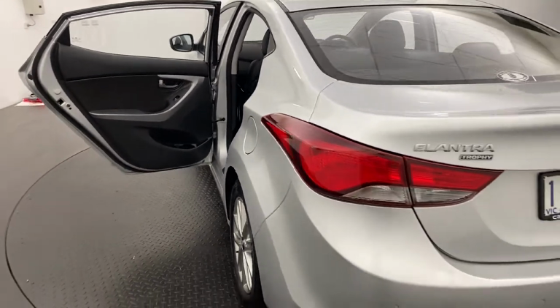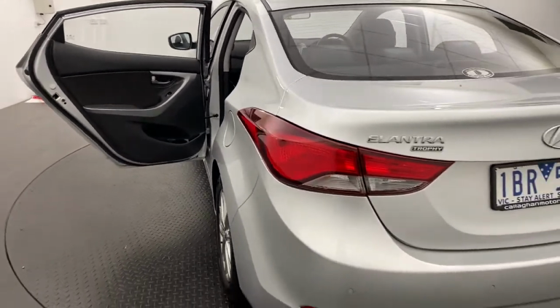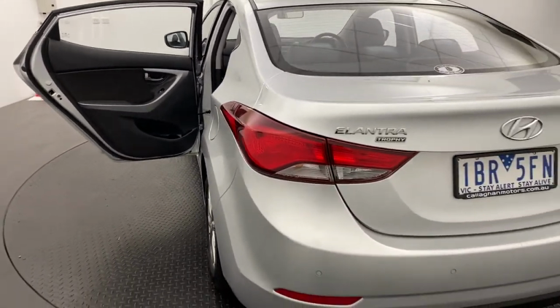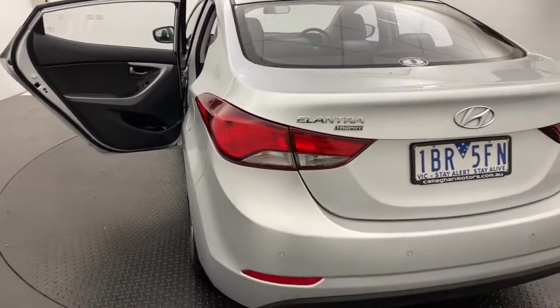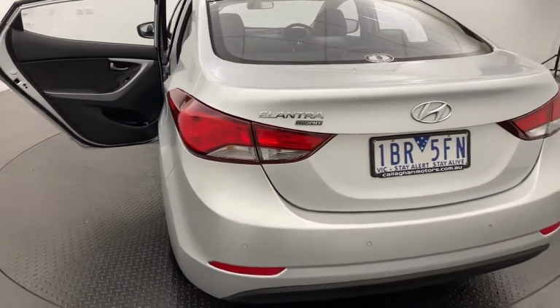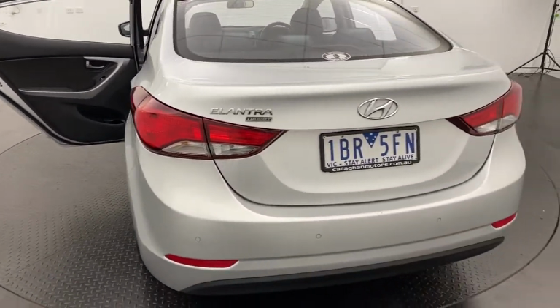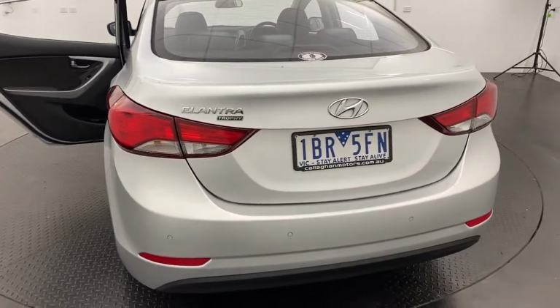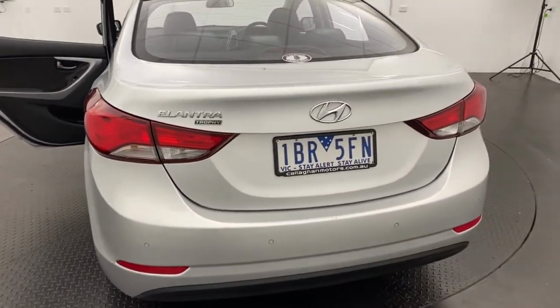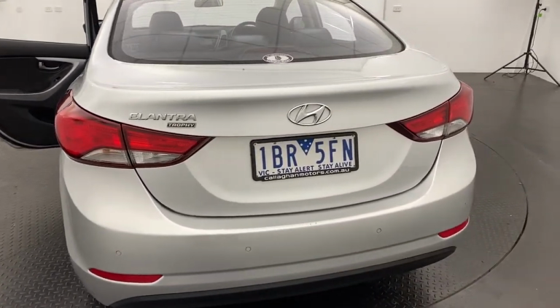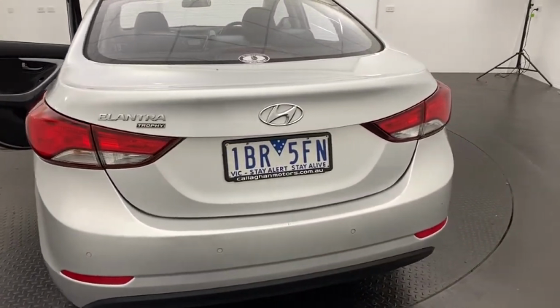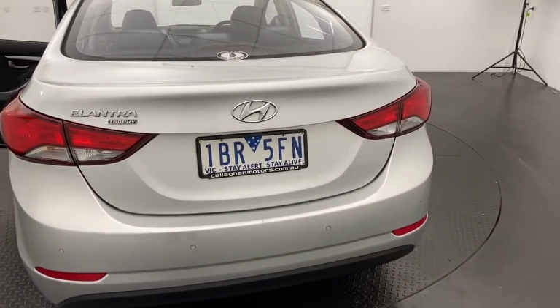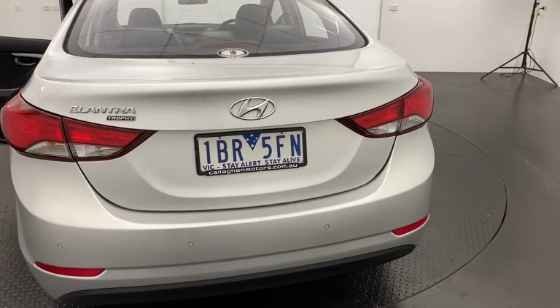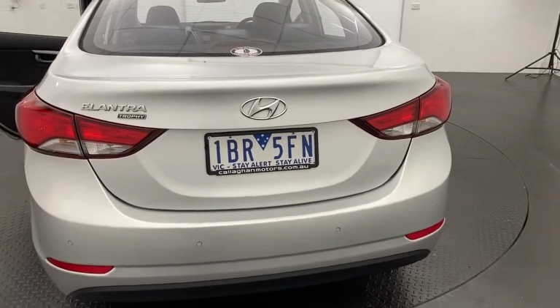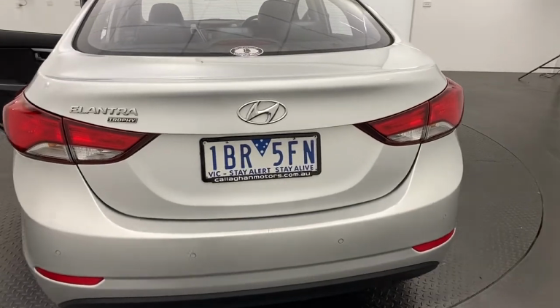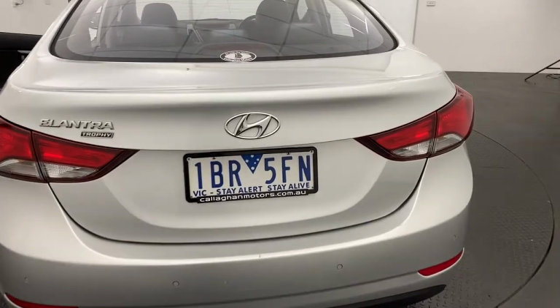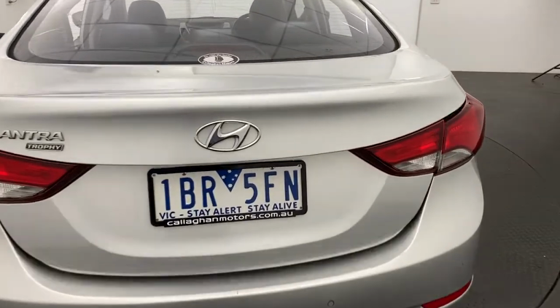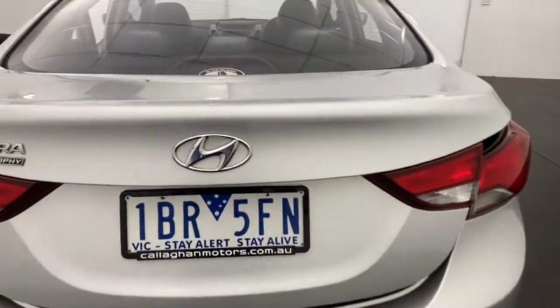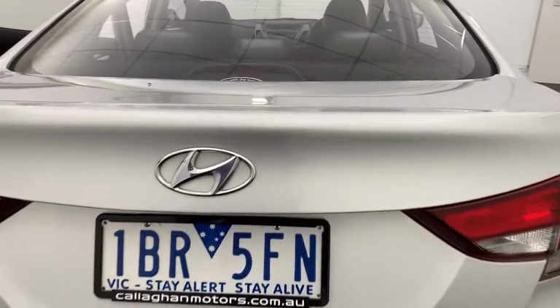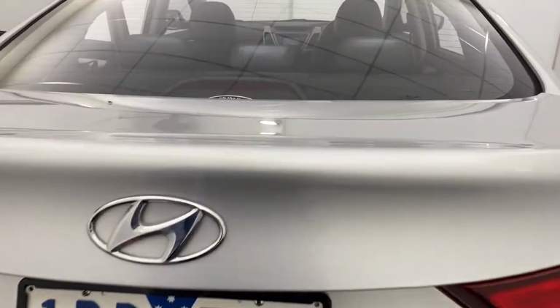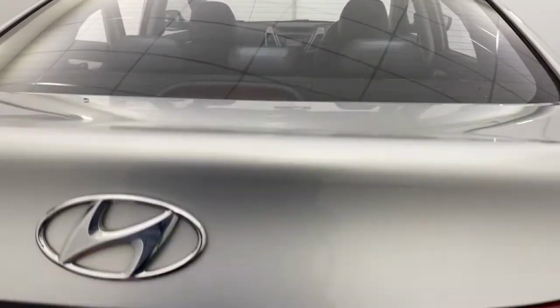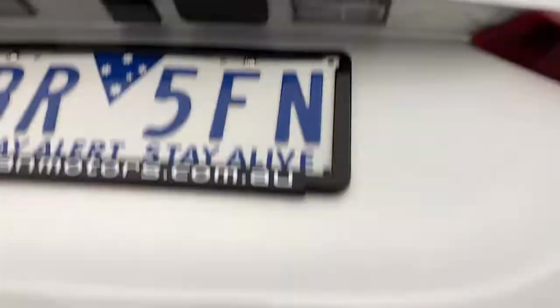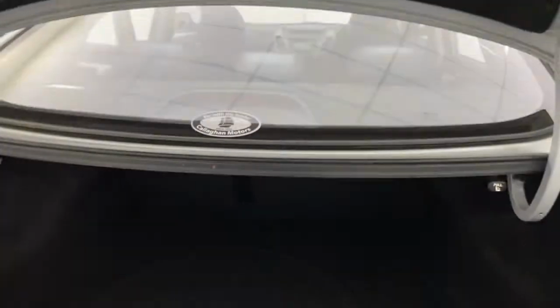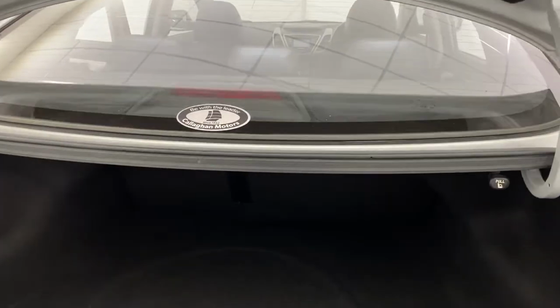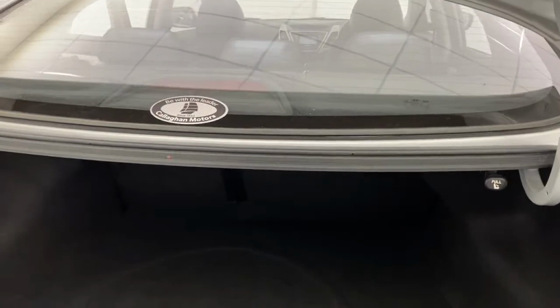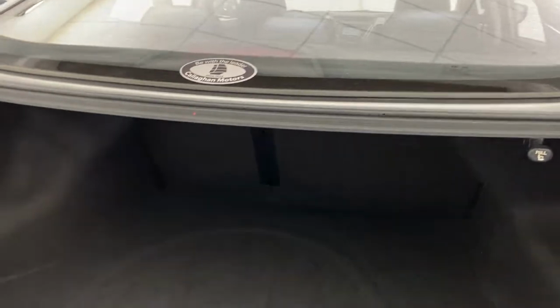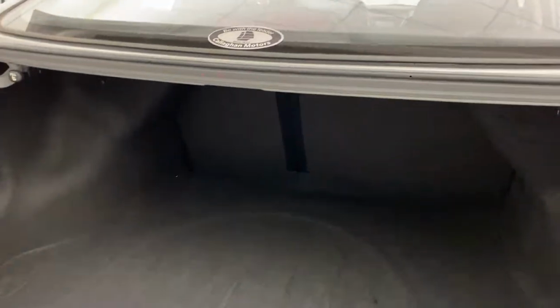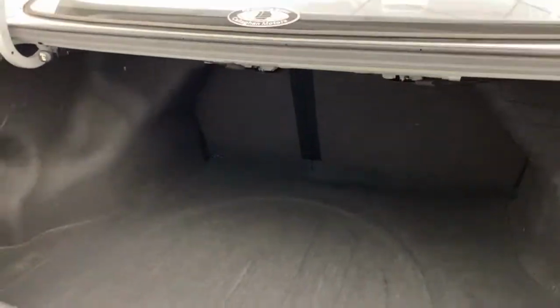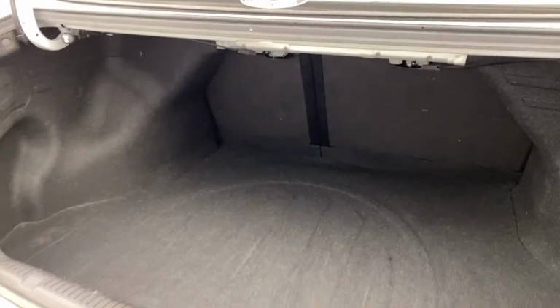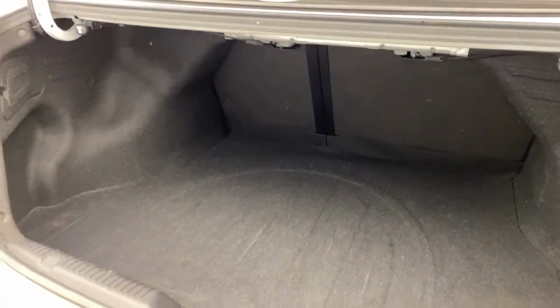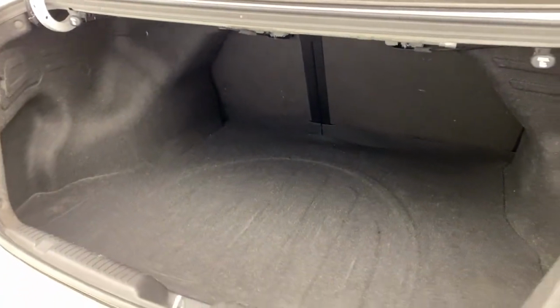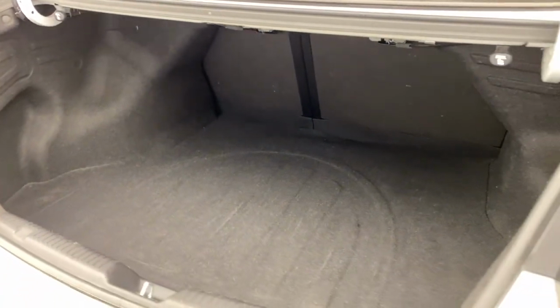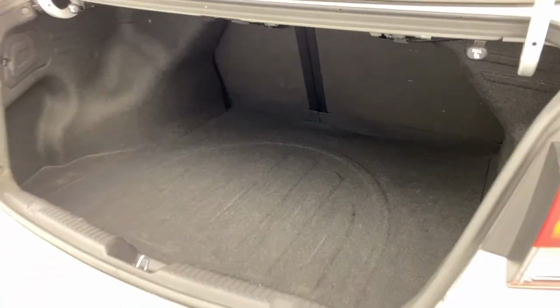Moving around, it does come standard with reverse sensors making it nice and easy to pull in and out of parks. Into the boot — extremely large, with plenty of room for whatever you may want to throw in there.